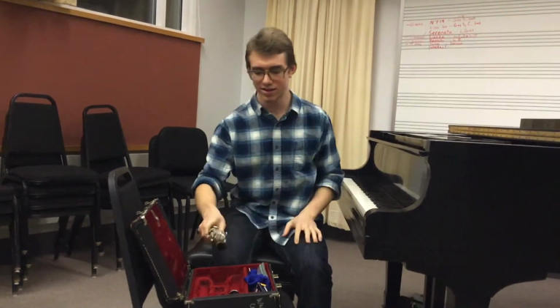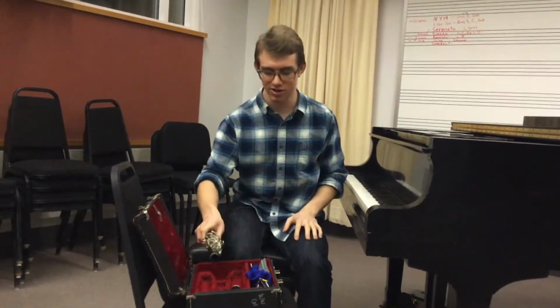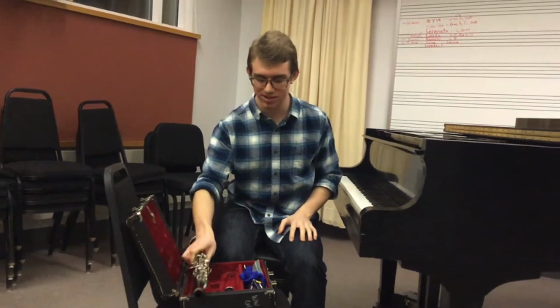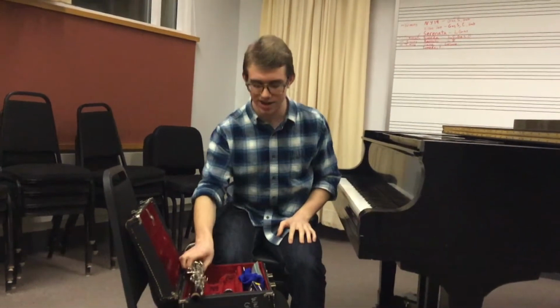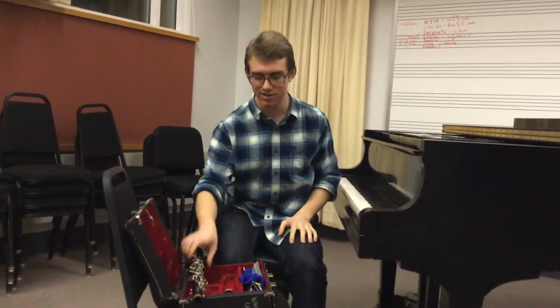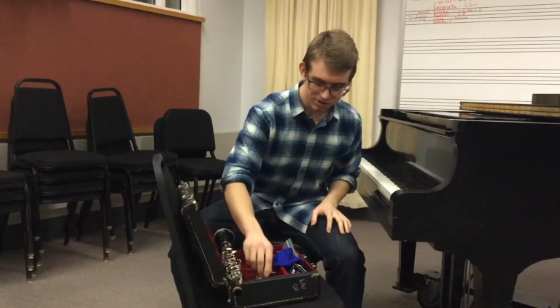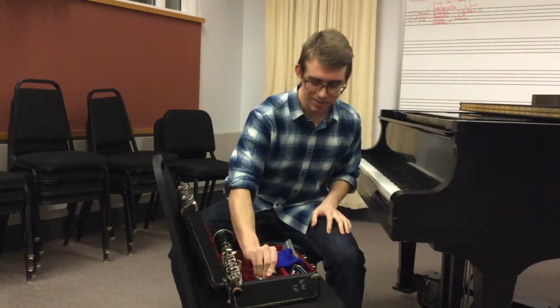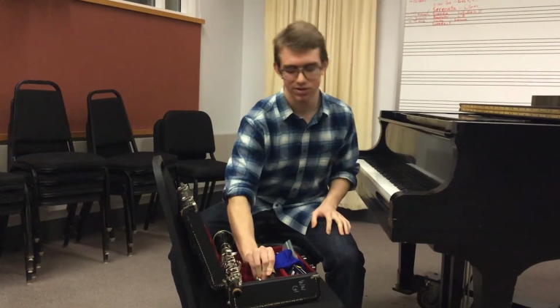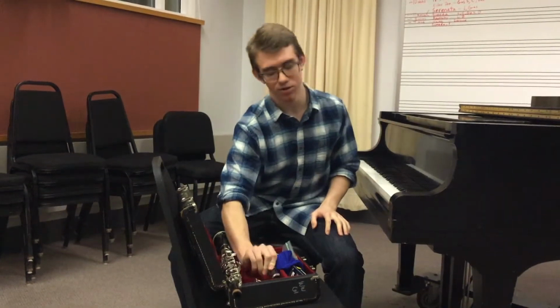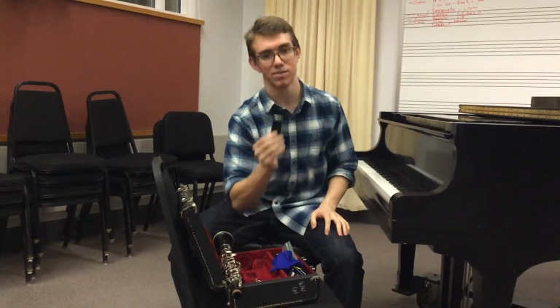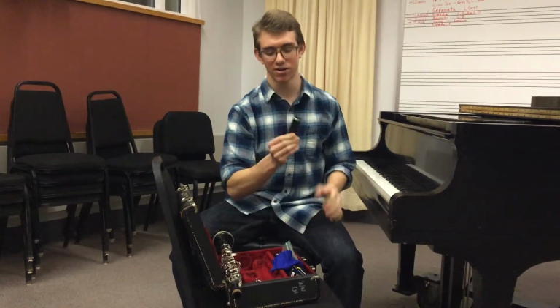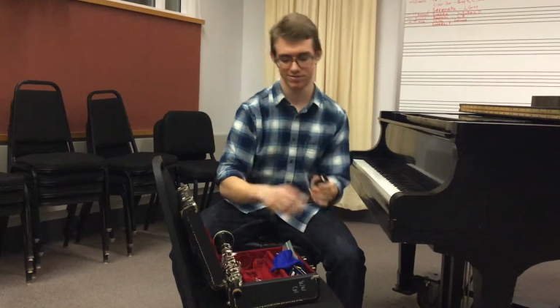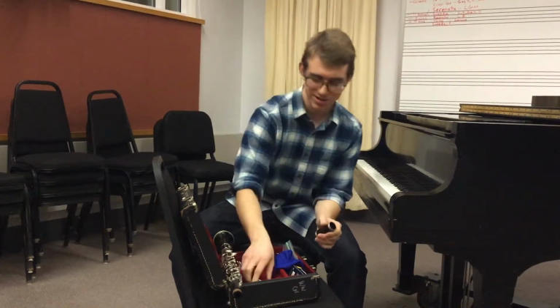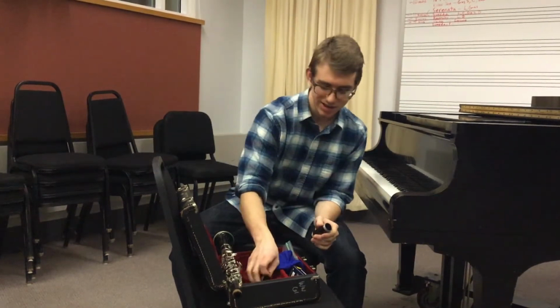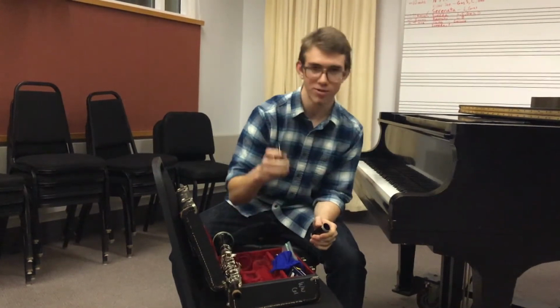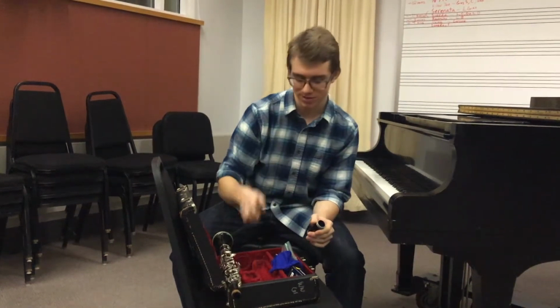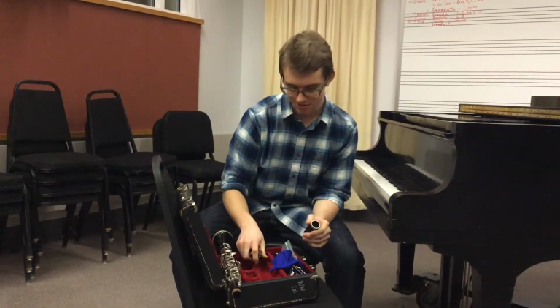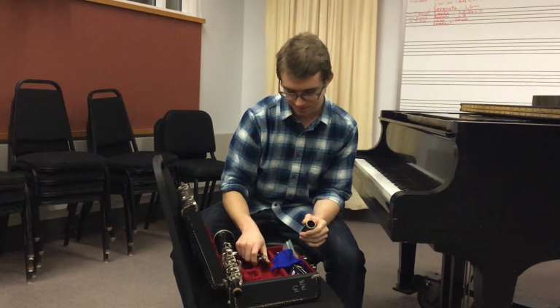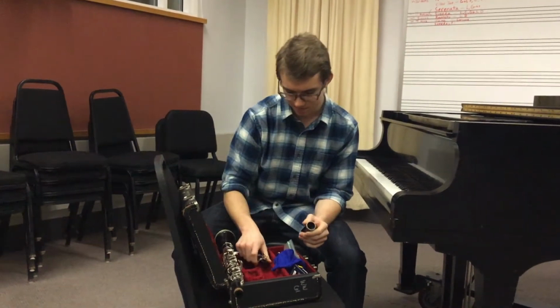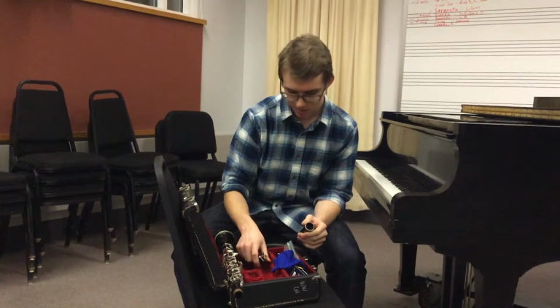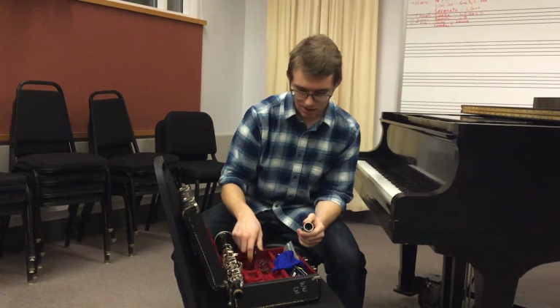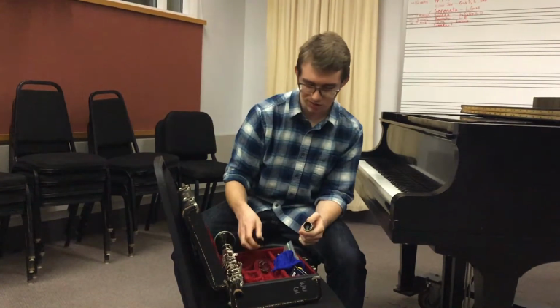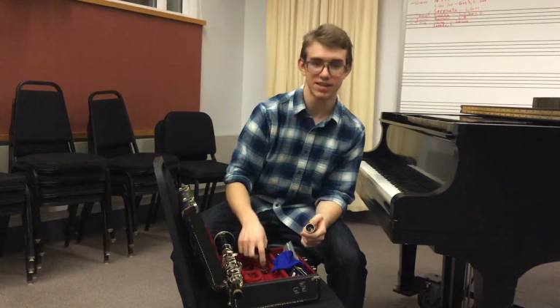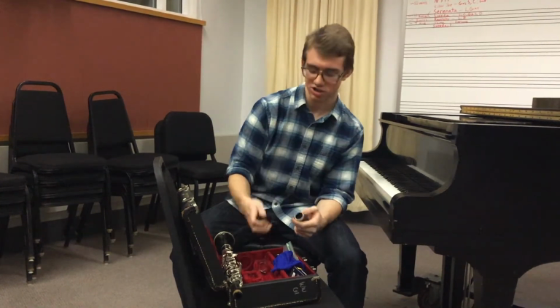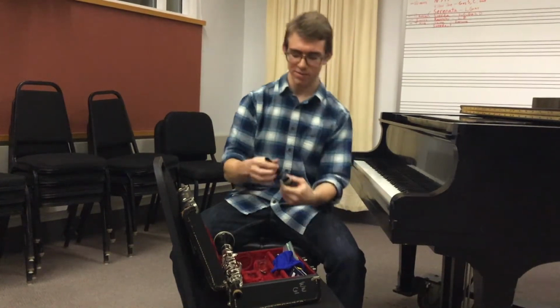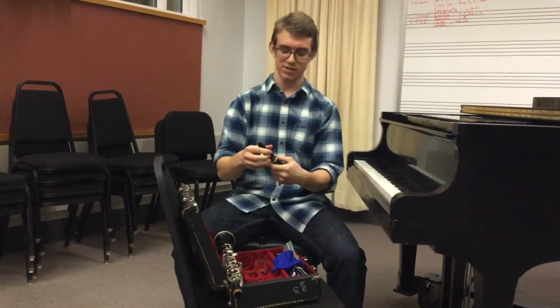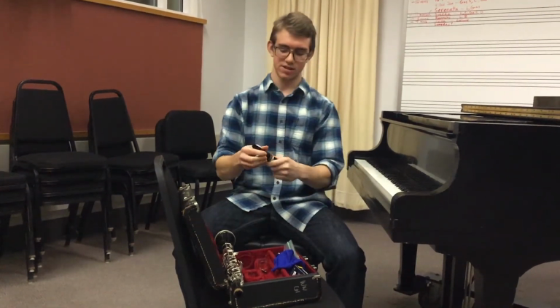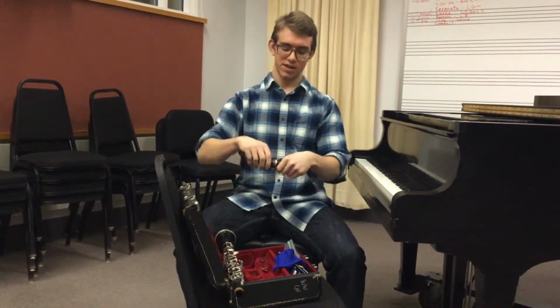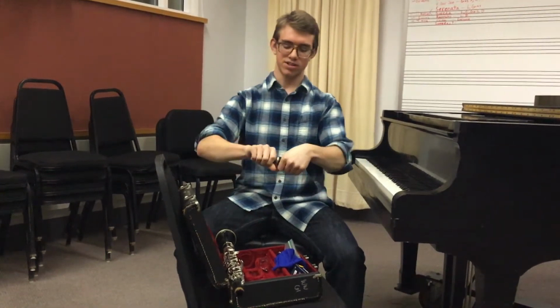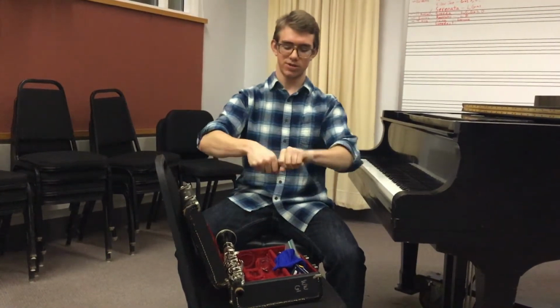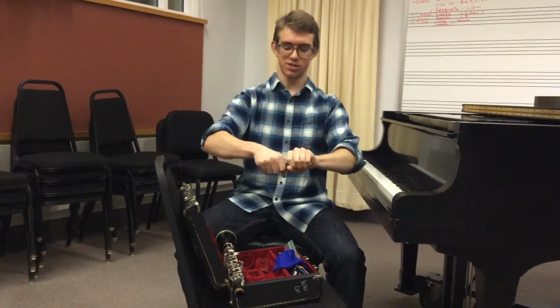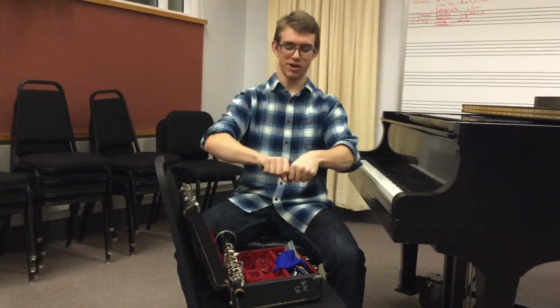Next, you're going to place this down. Grab your barrel and your mouthpiece. You're going to take the ligature off the mouthpiece and place the mouthpiece onto the barrel.